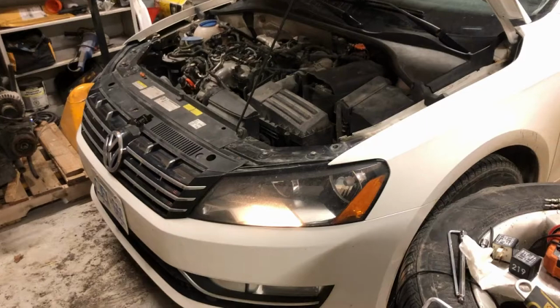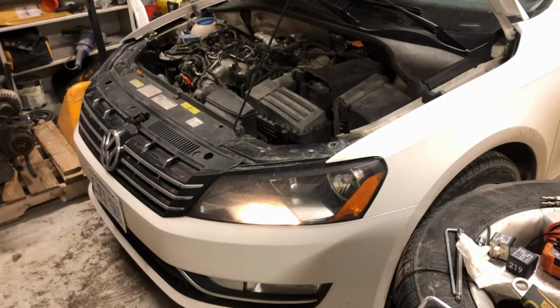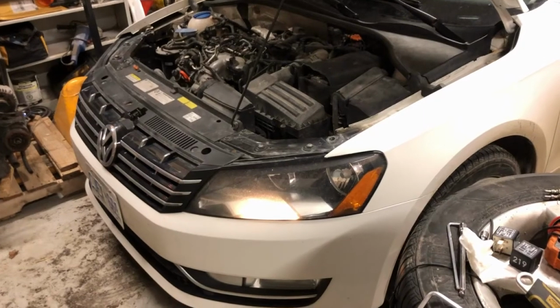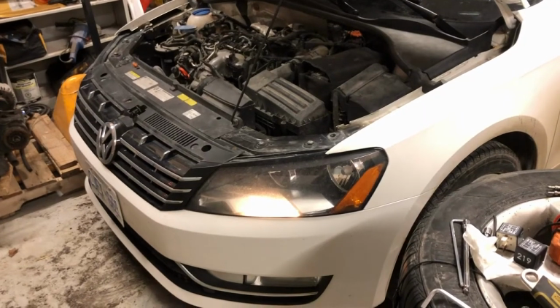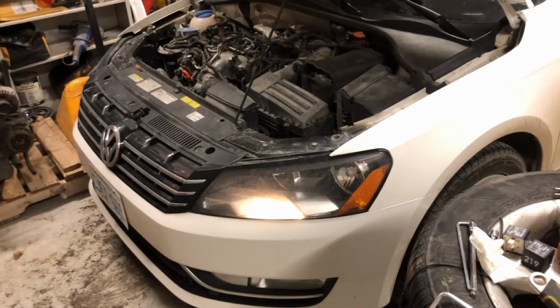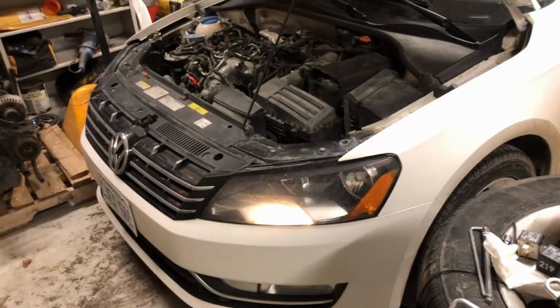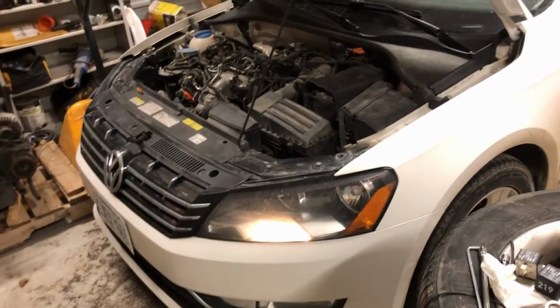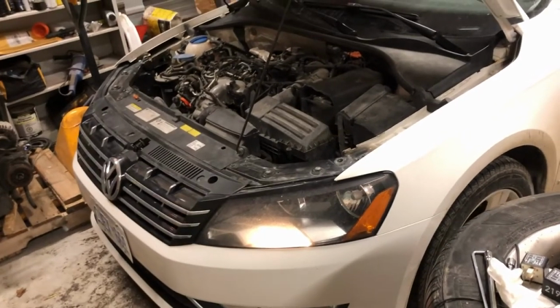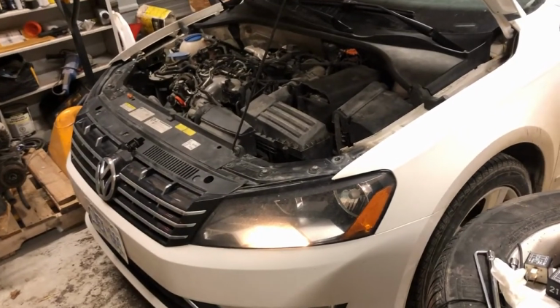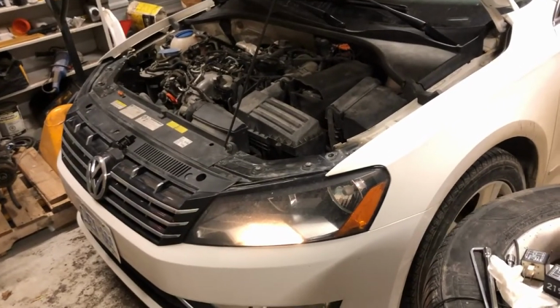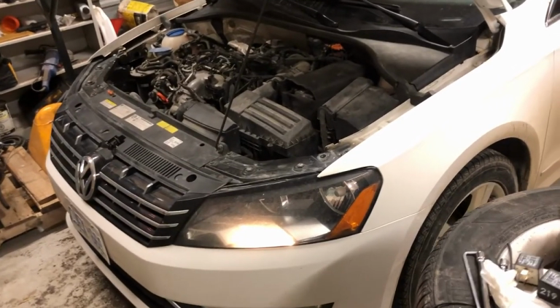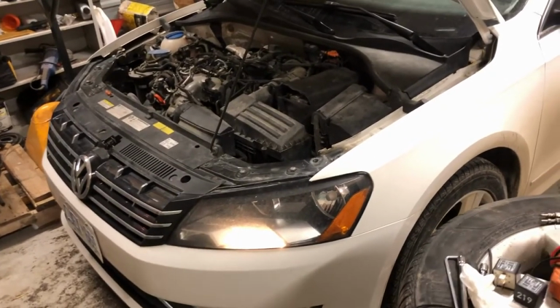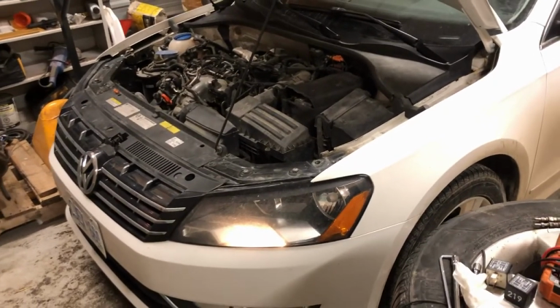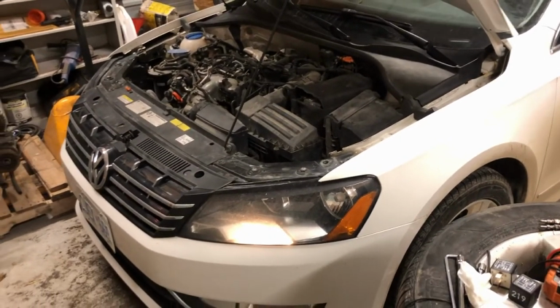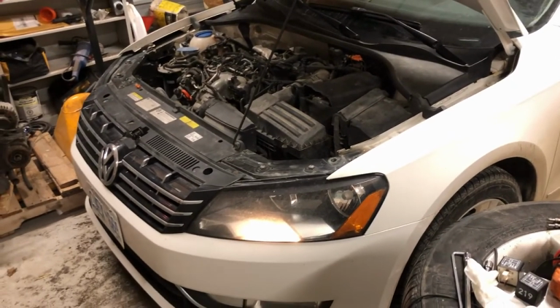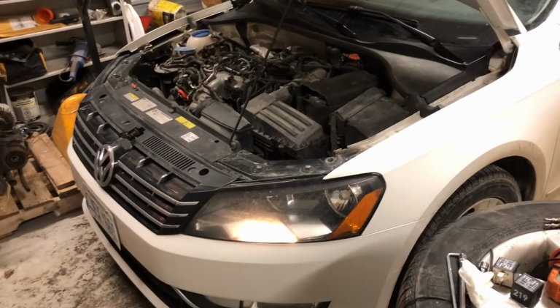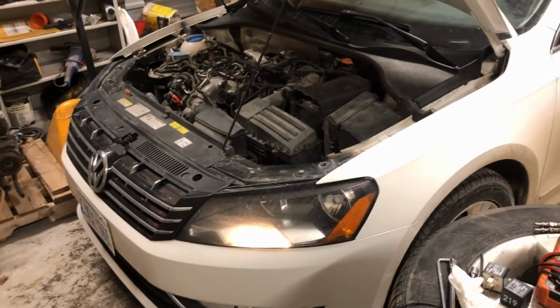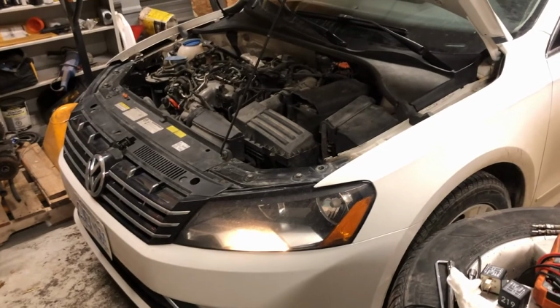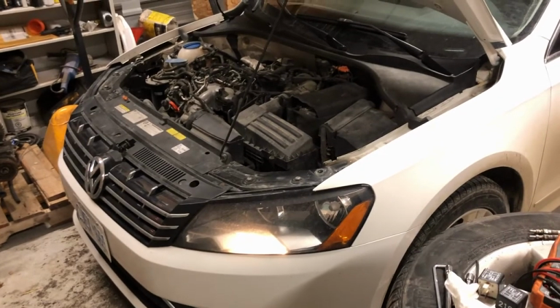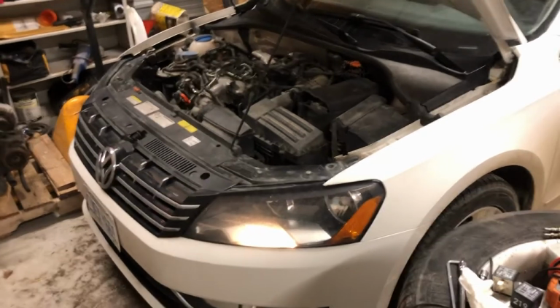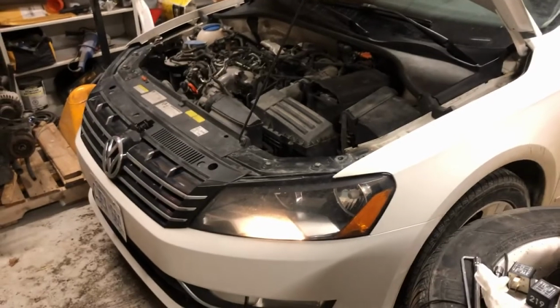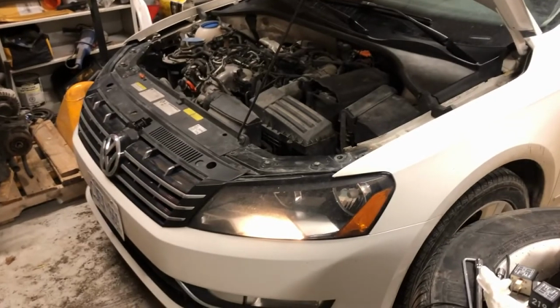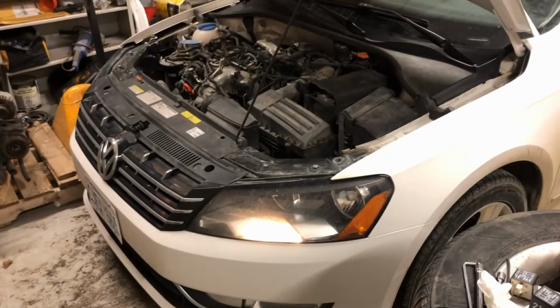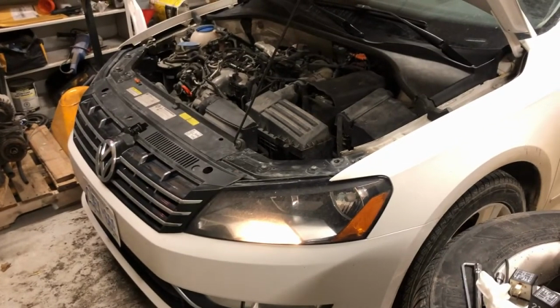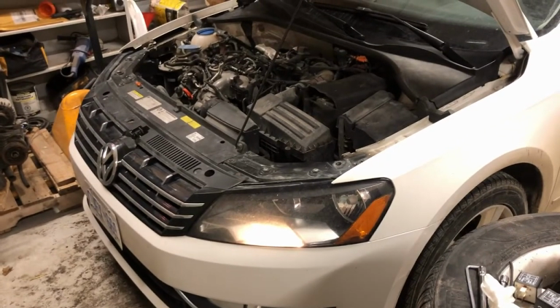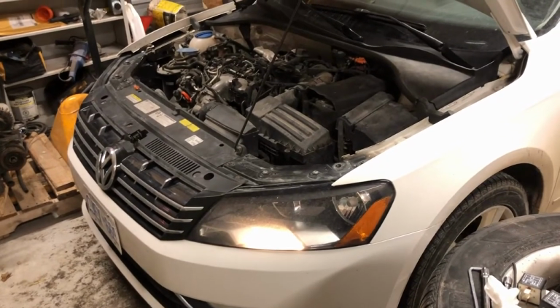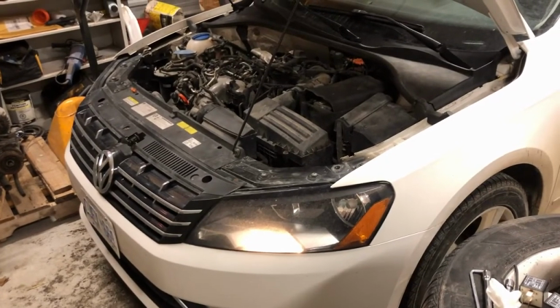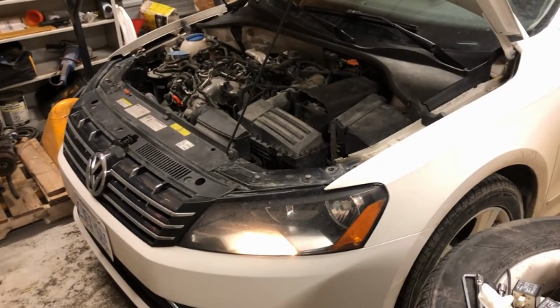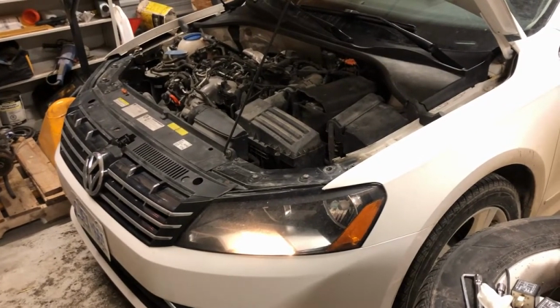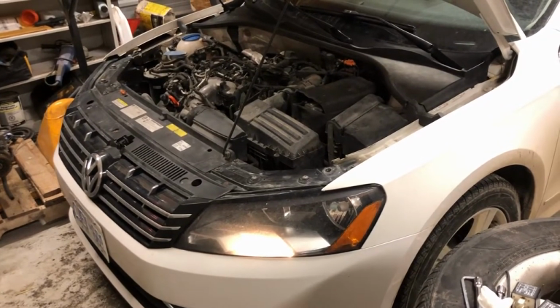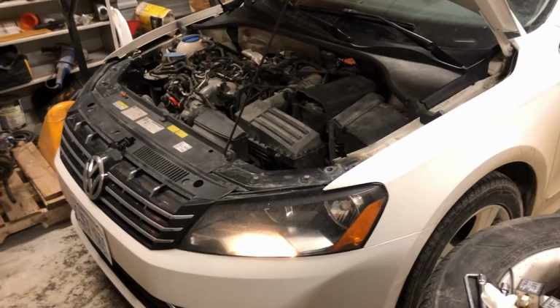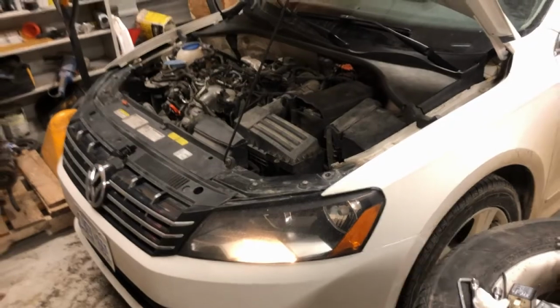Hey everyone, Josh here. Today I'm working on my sister's 2013 TDI Passat, the NMS — new midsize sedan Passat.